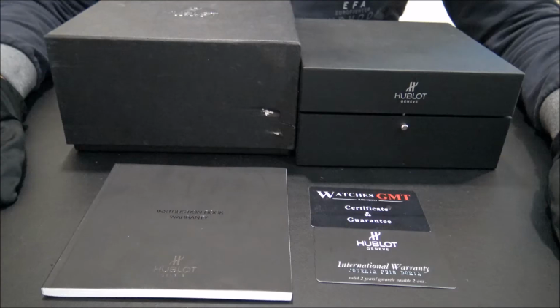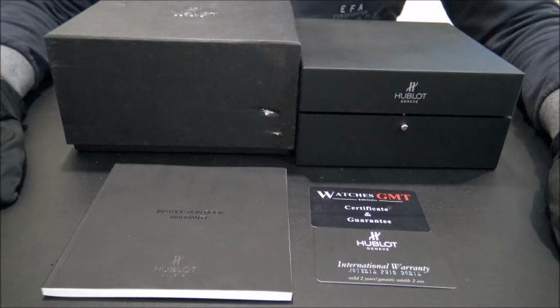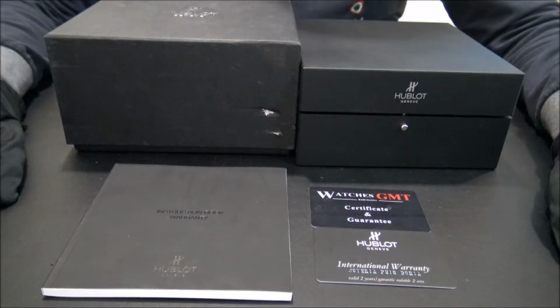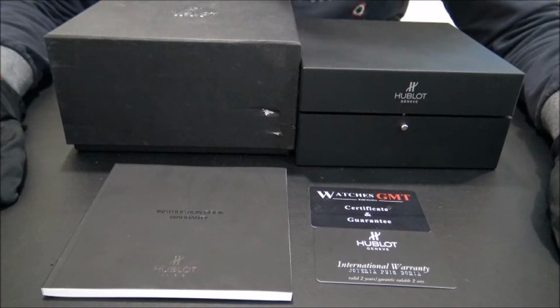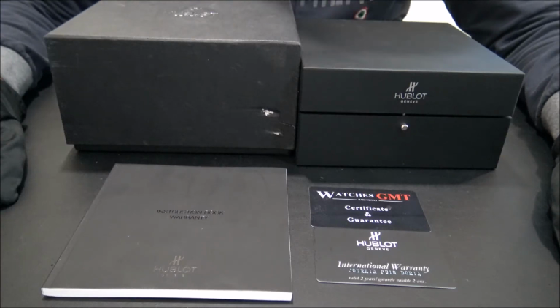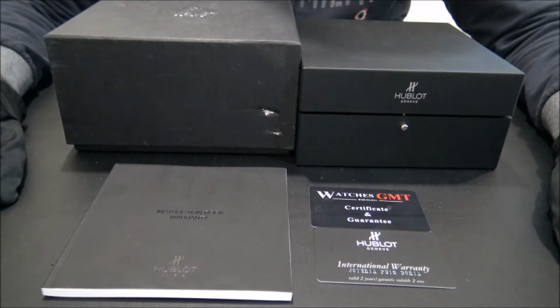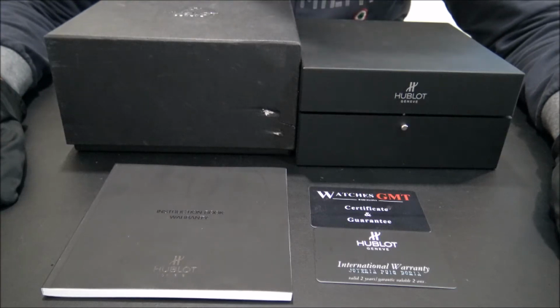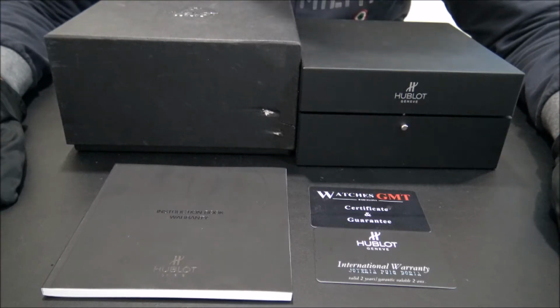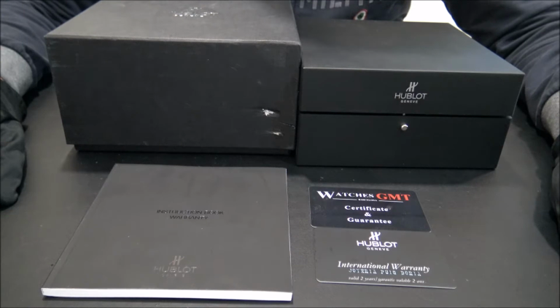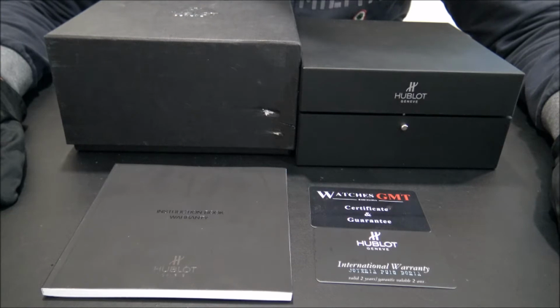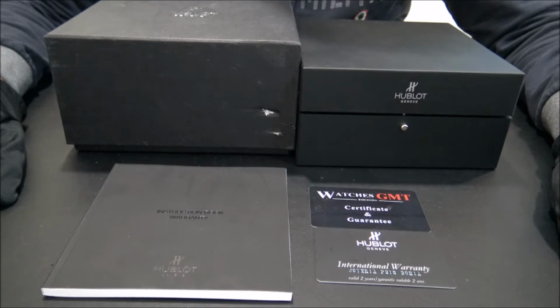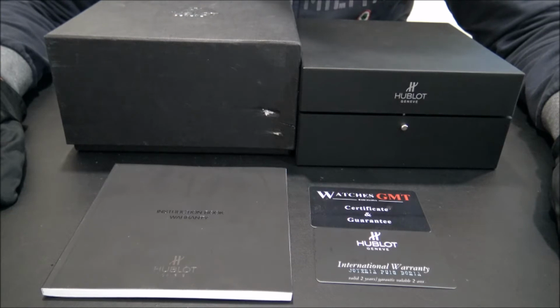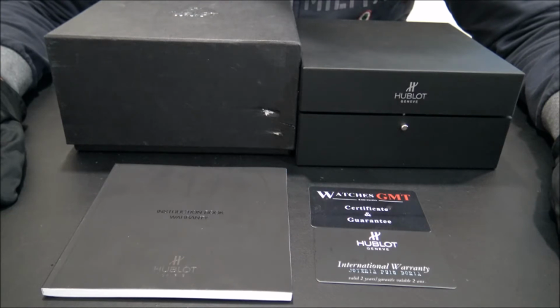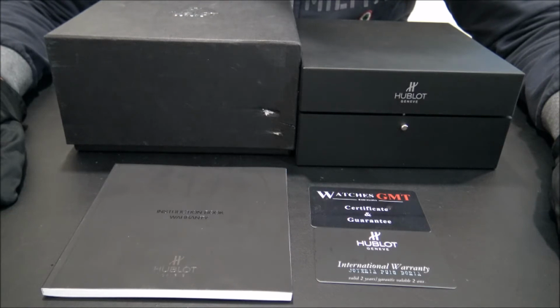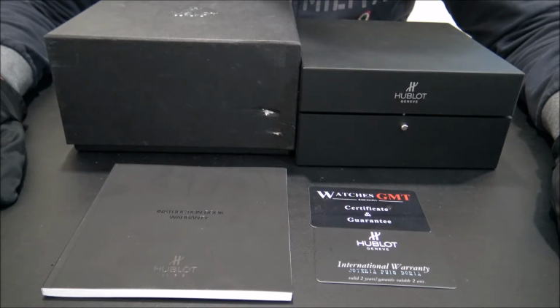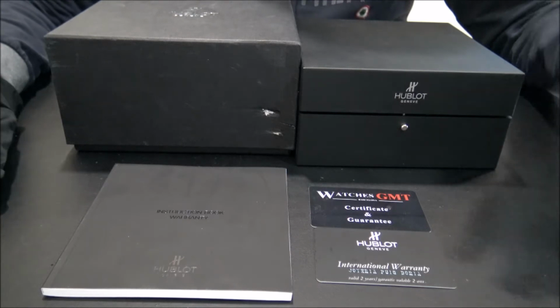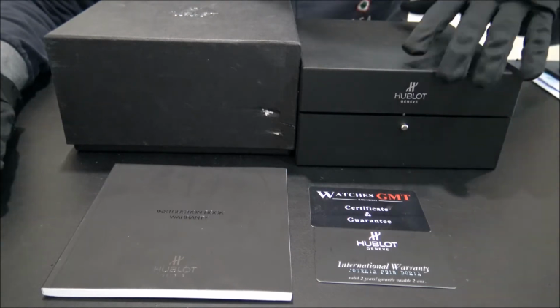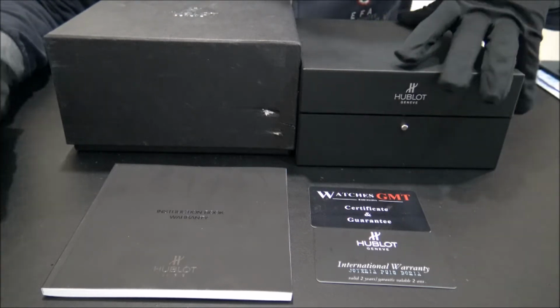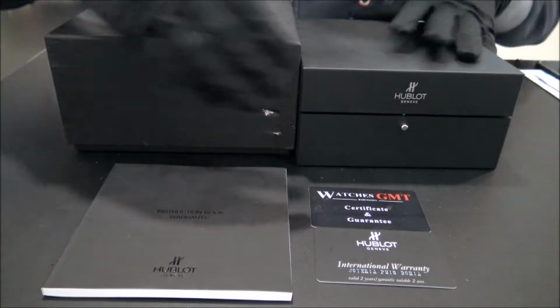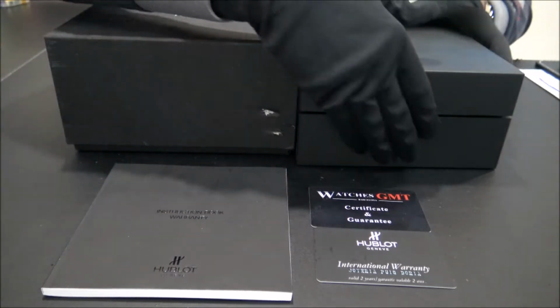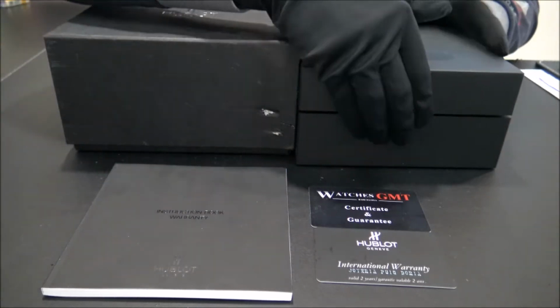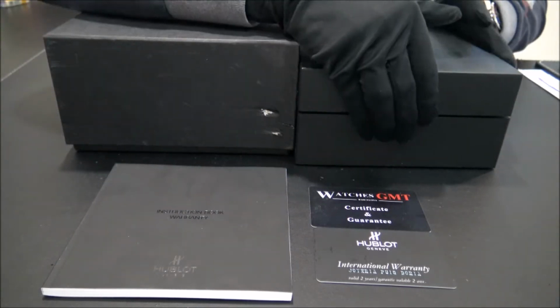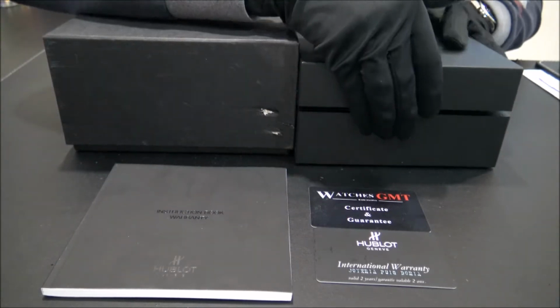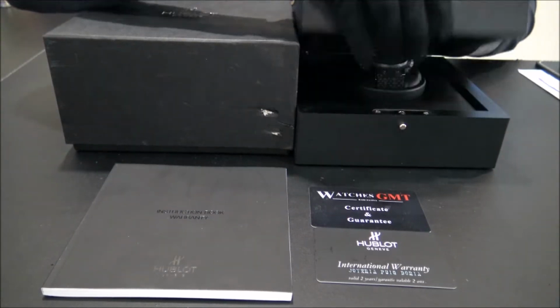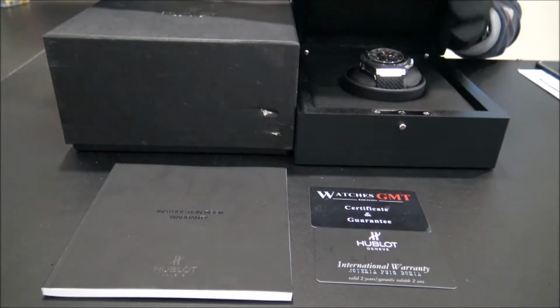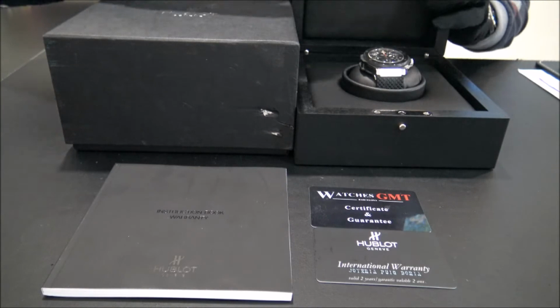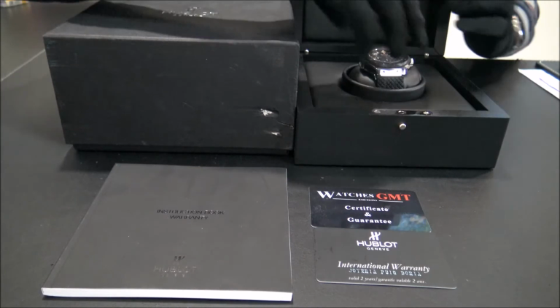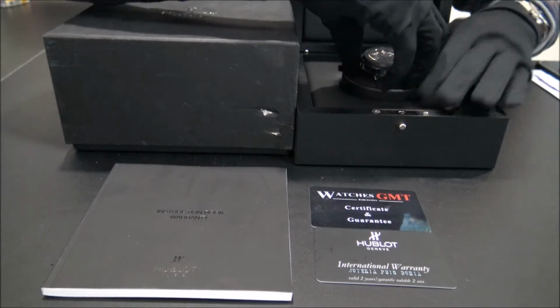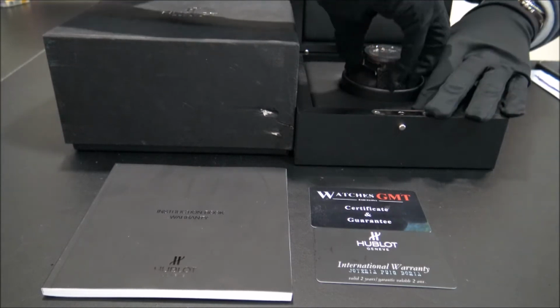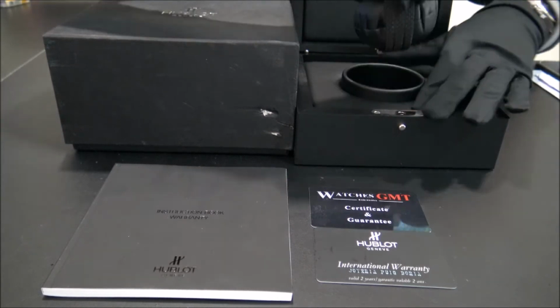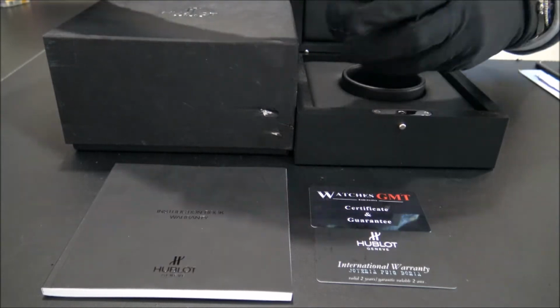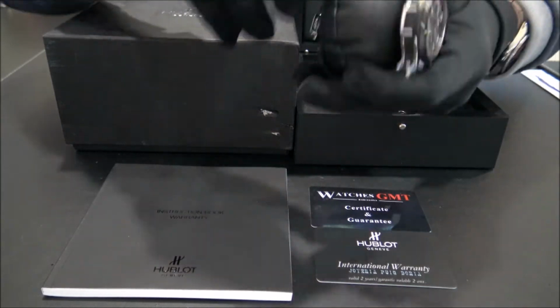Hello, we are Watches GMT. We buy and sell luxury watches. Today we want to show you a new lot.